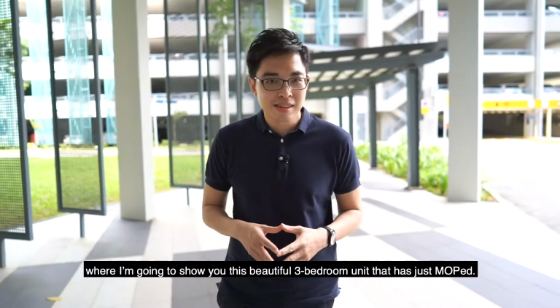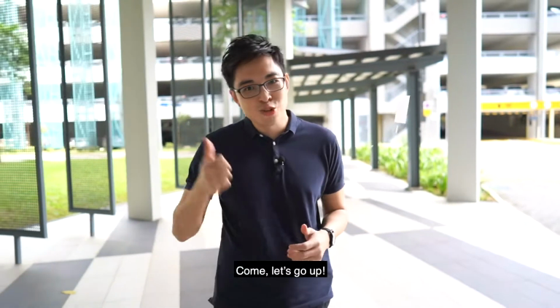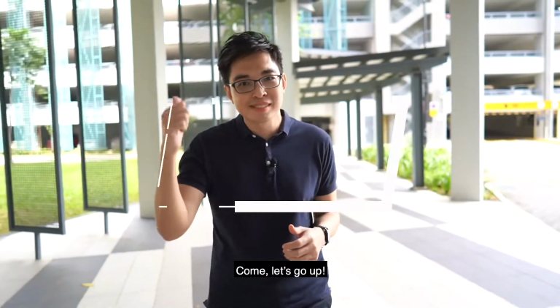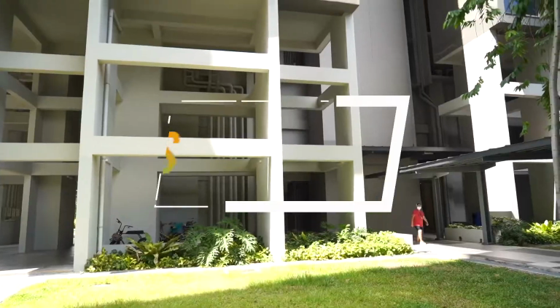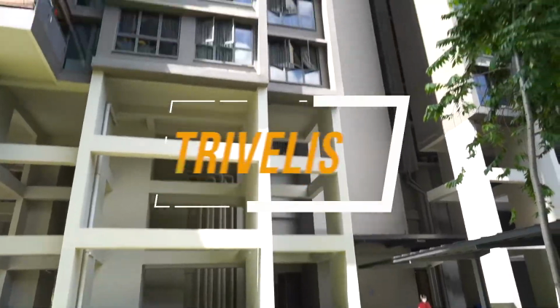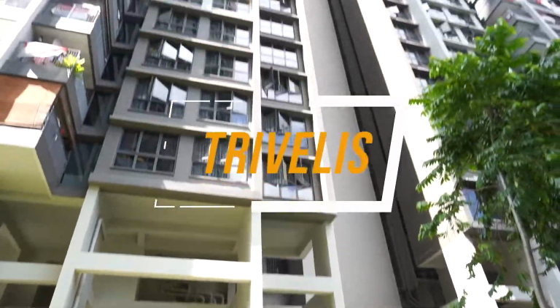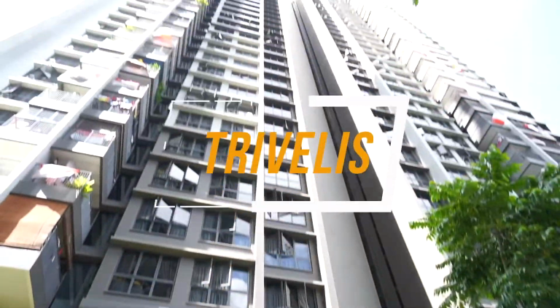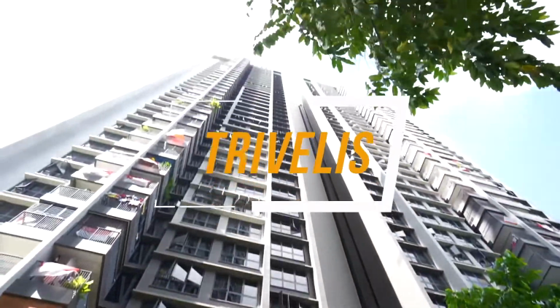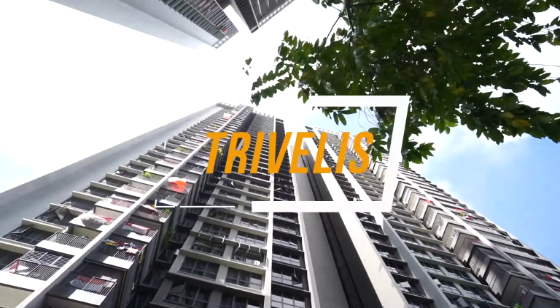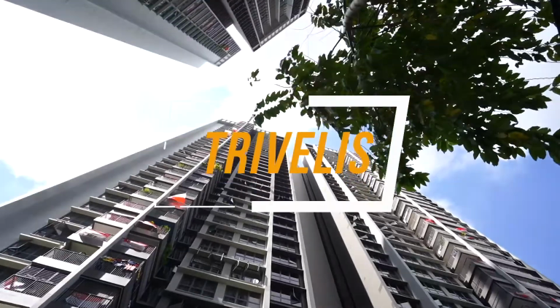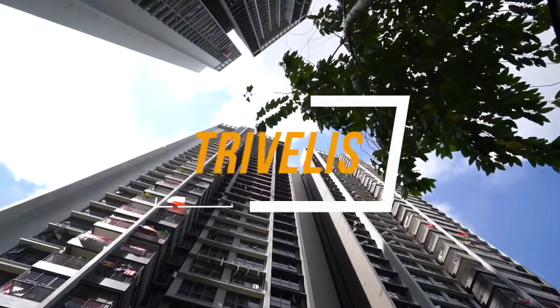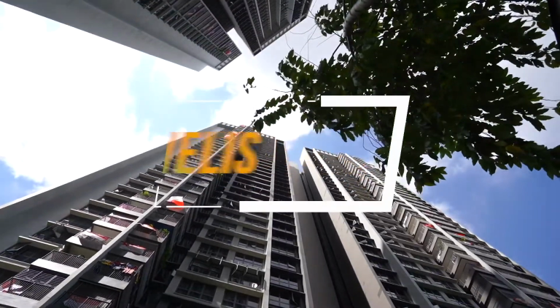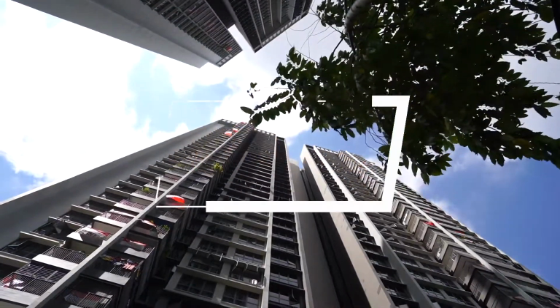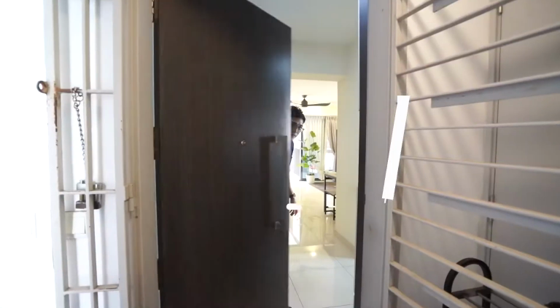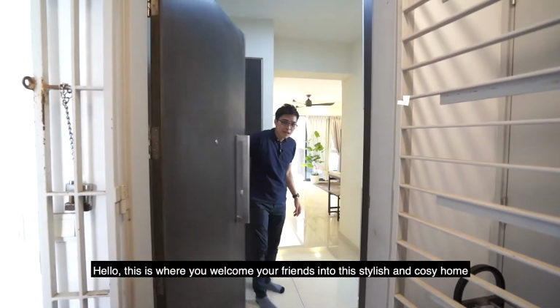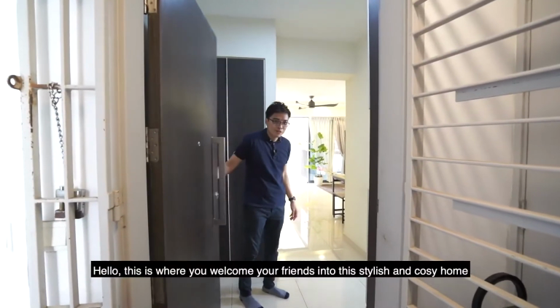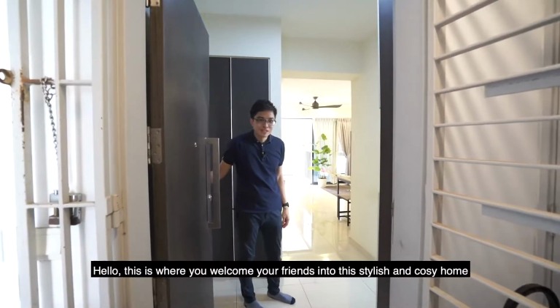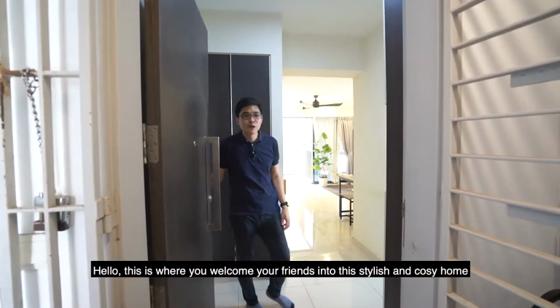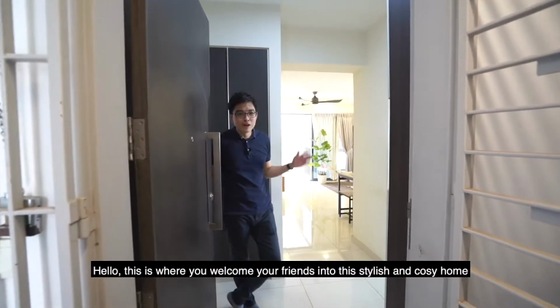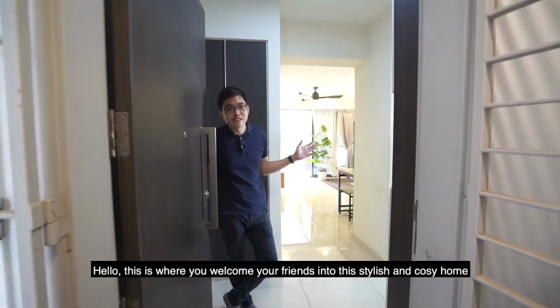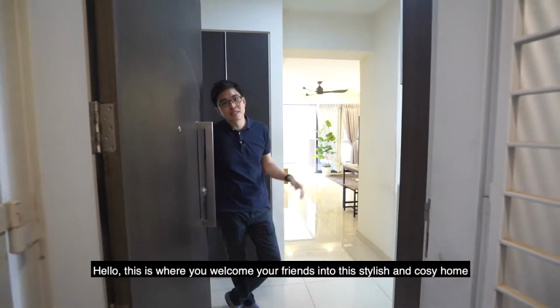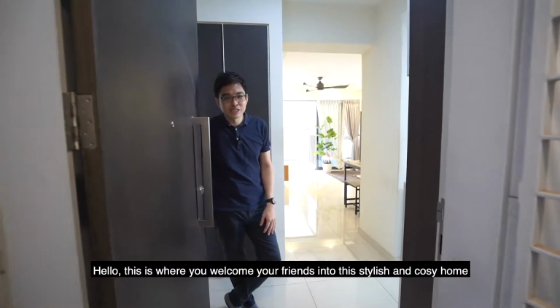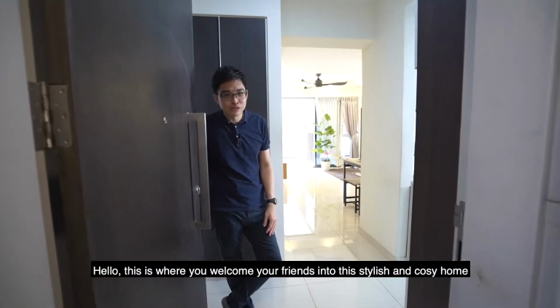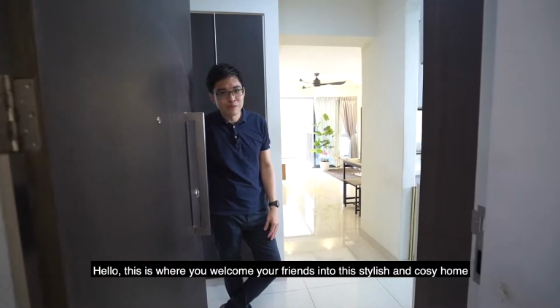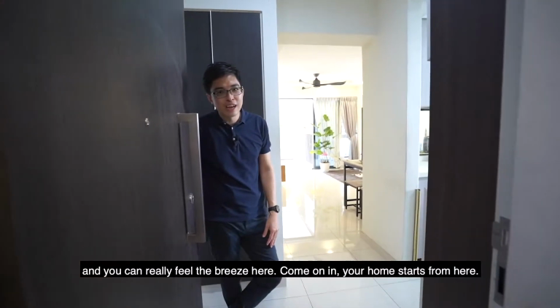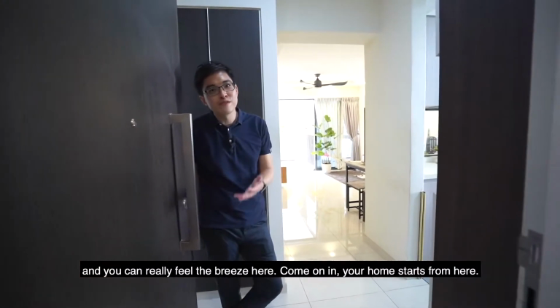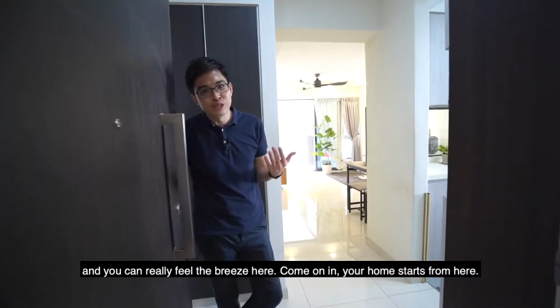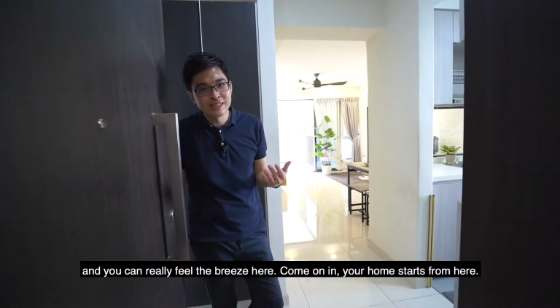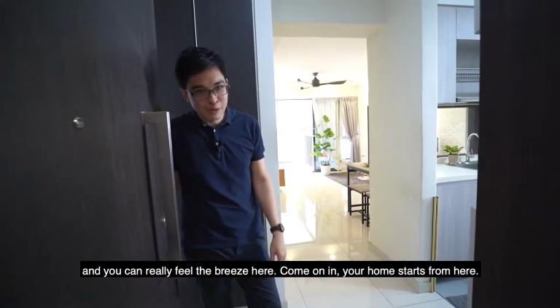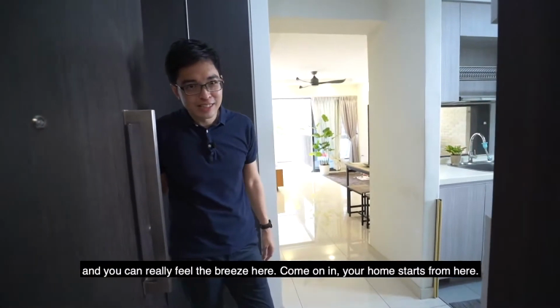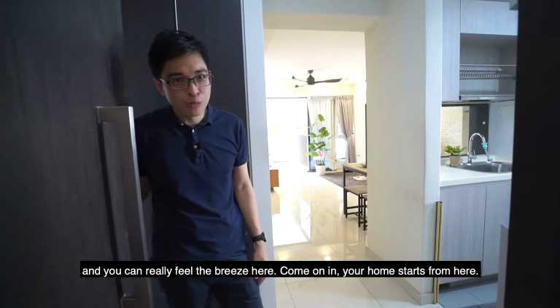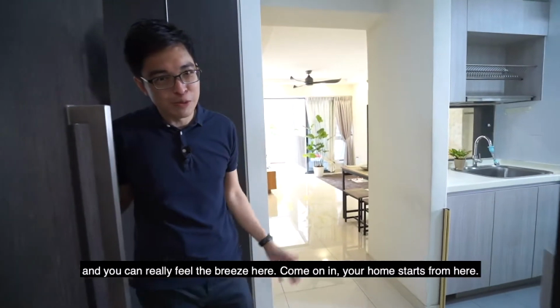Come, let's go up. So this is where you welcome your friends into this stylish and cosy home. You can really feel the breeze here. Come on in — your home starts from here.